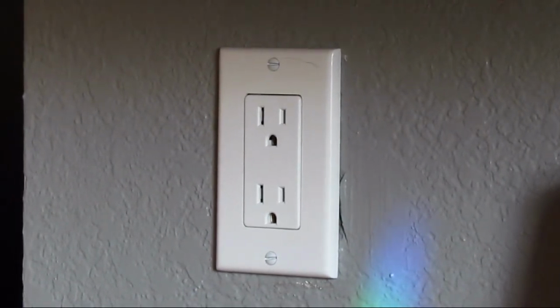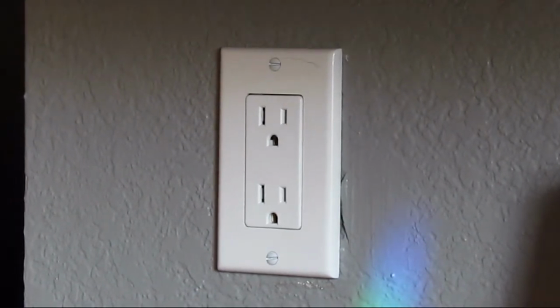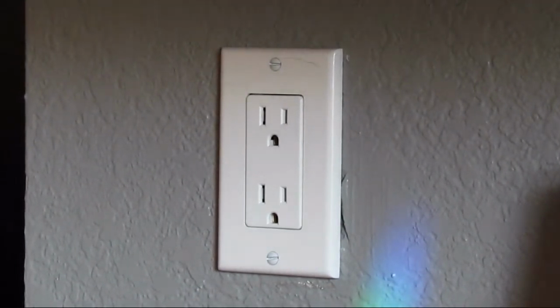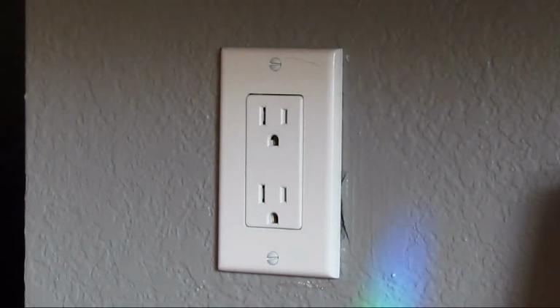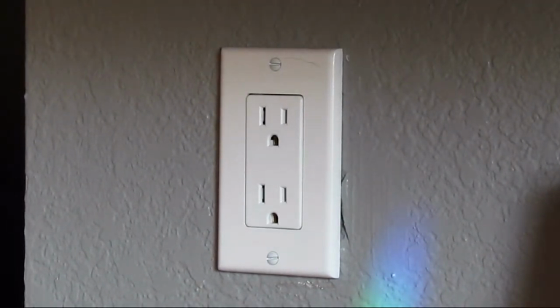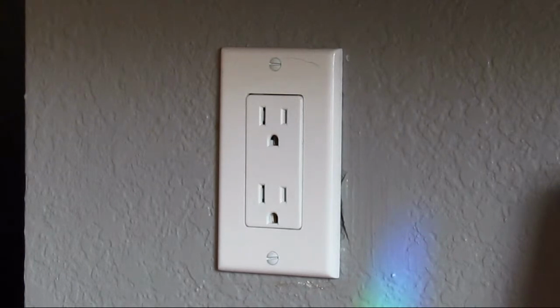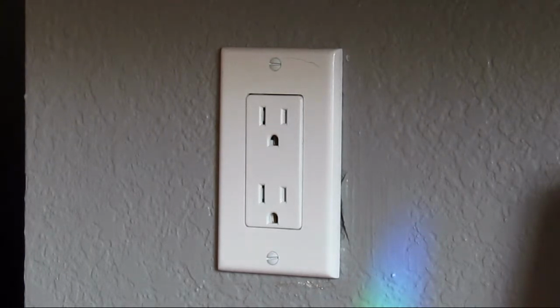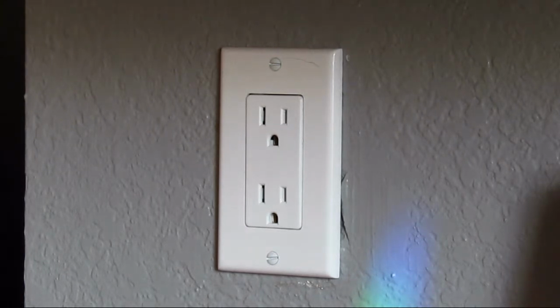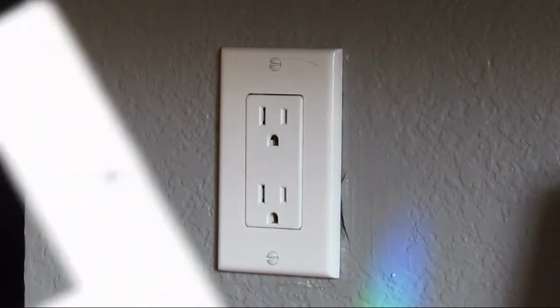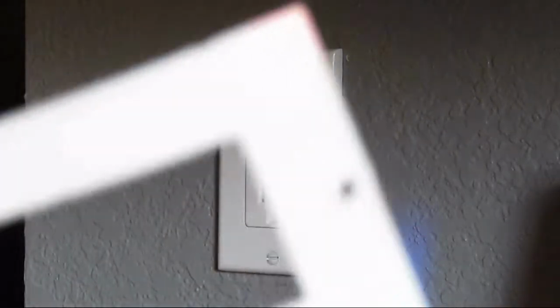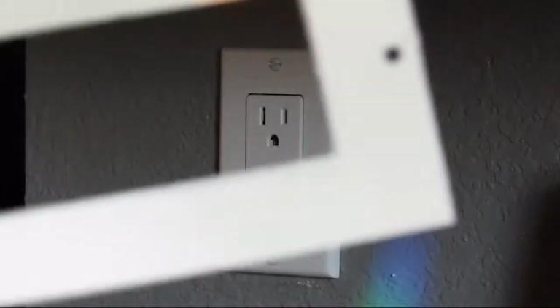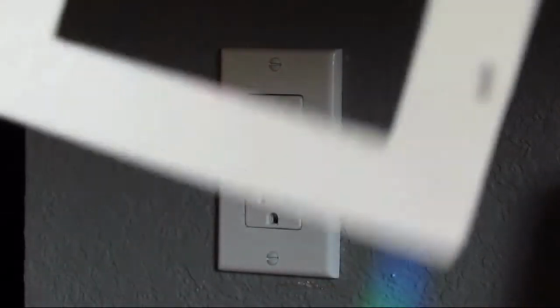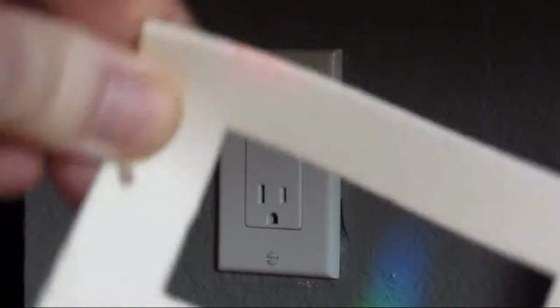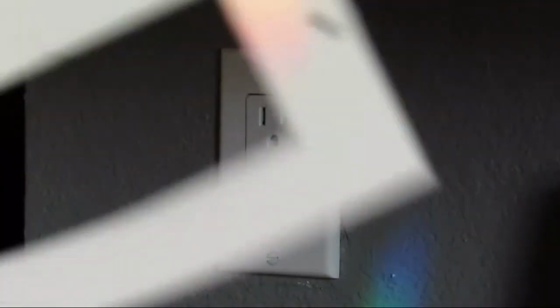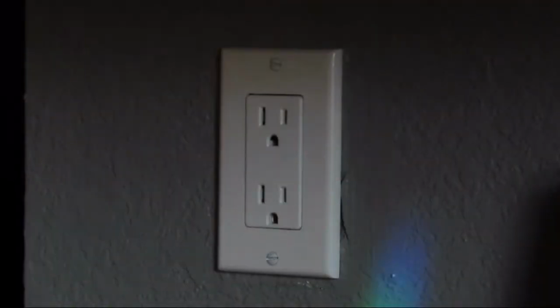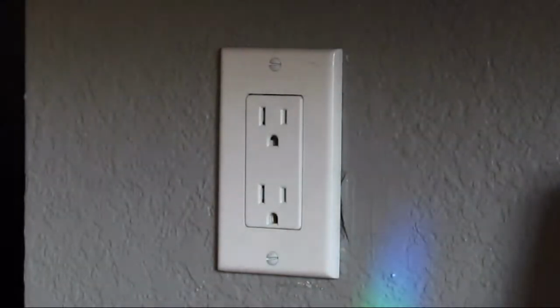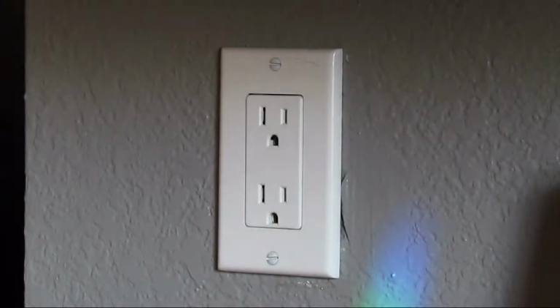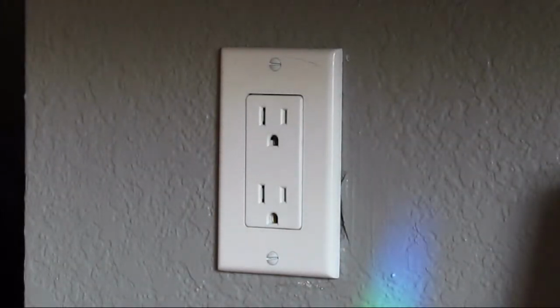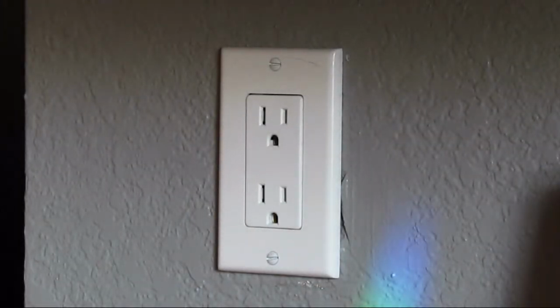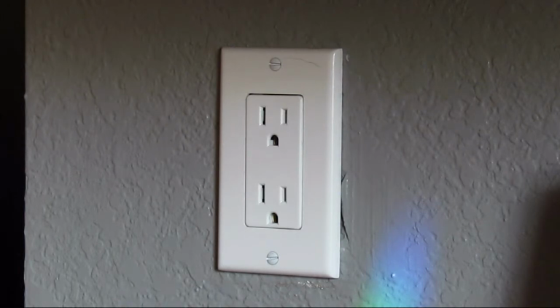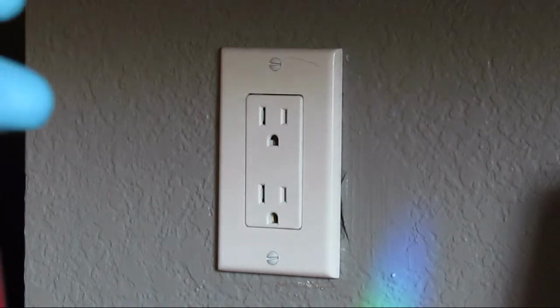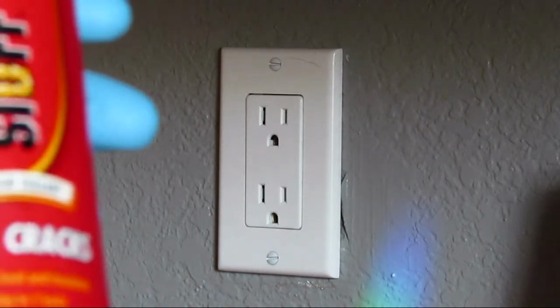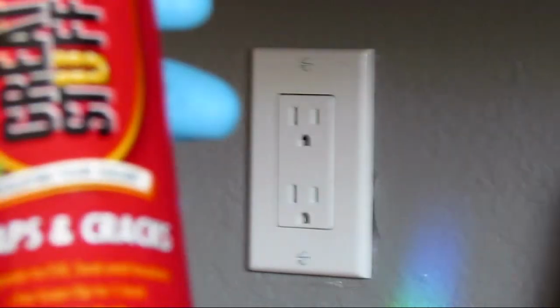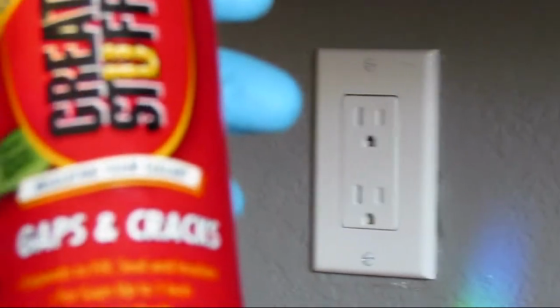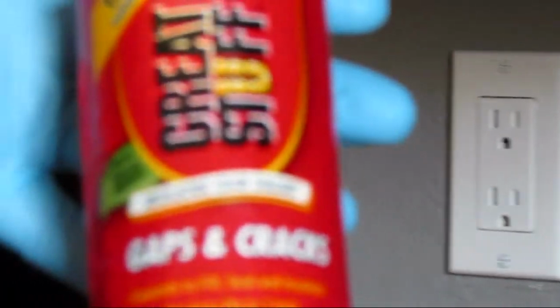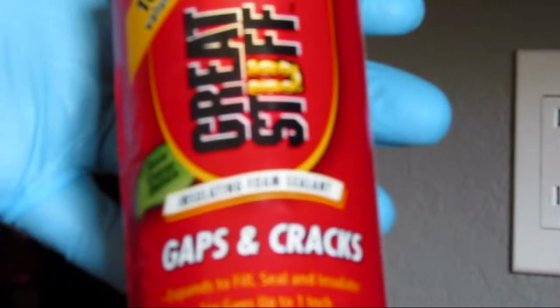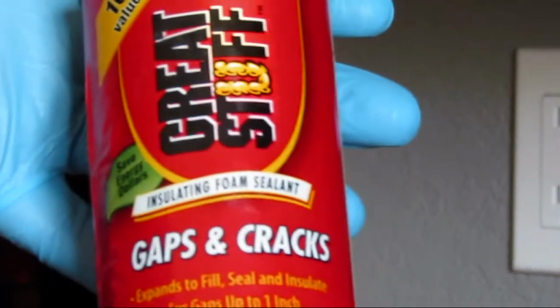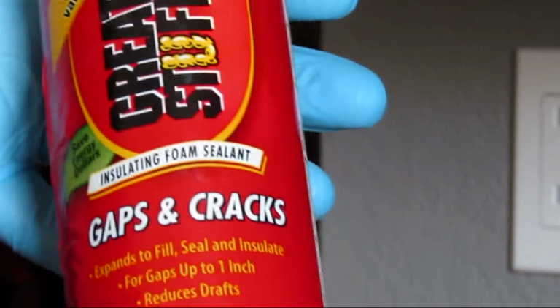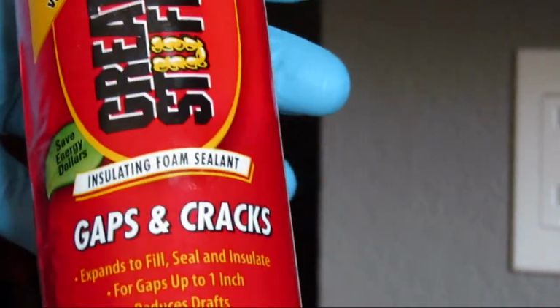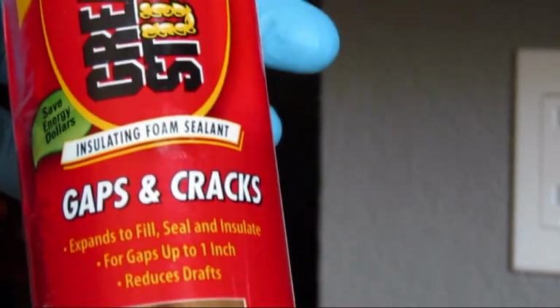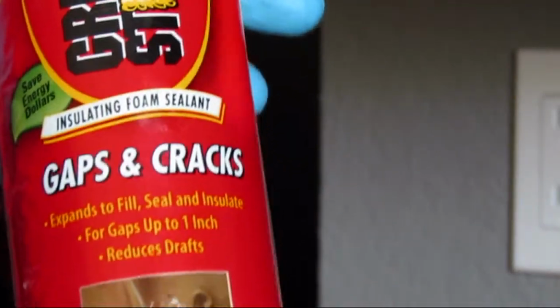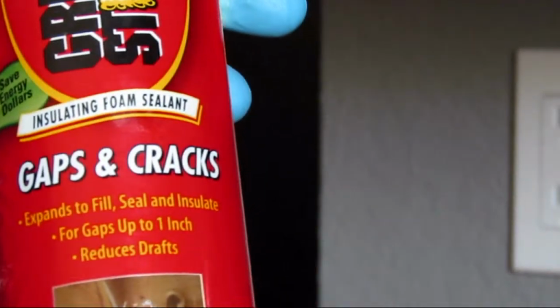But first, to really do the job right, you're also going to want a can of Great Stuff gap and cracks foam sealant.